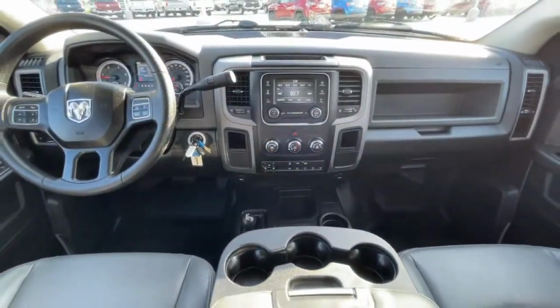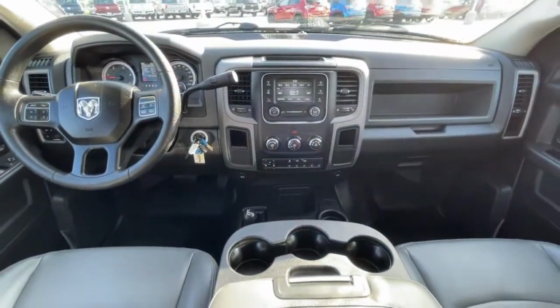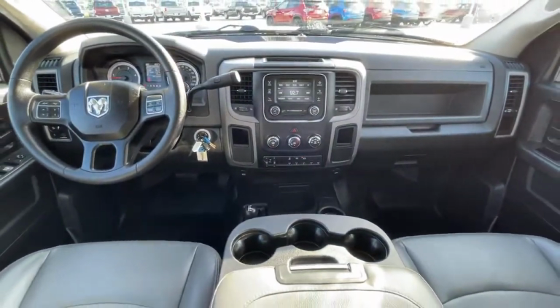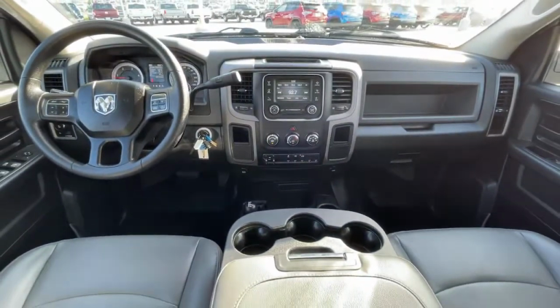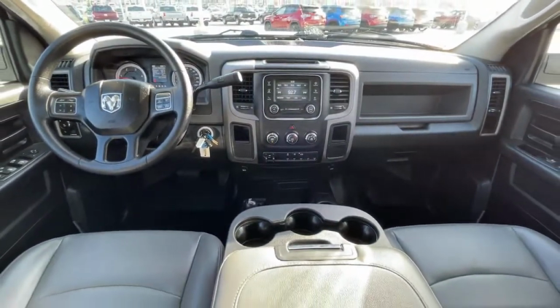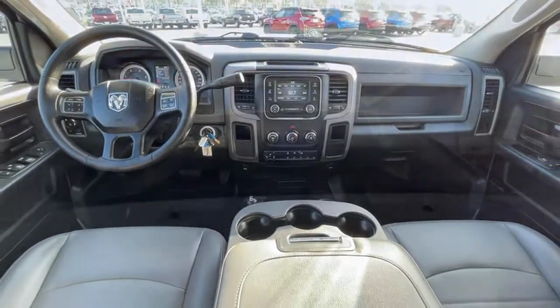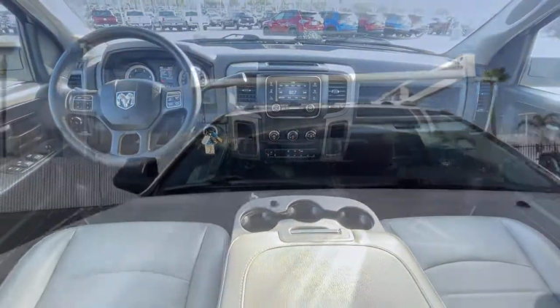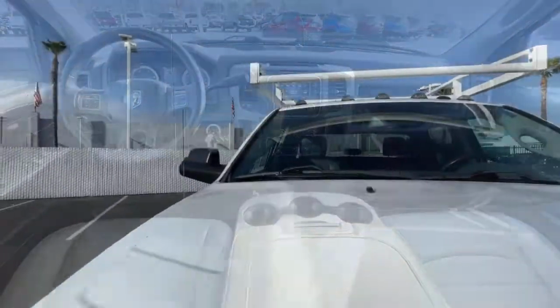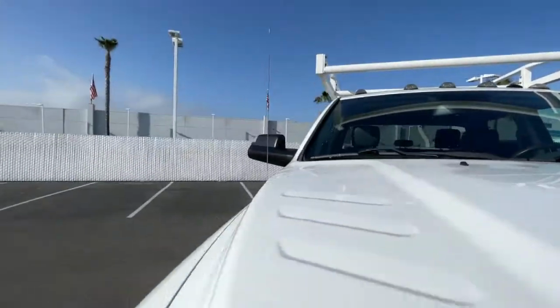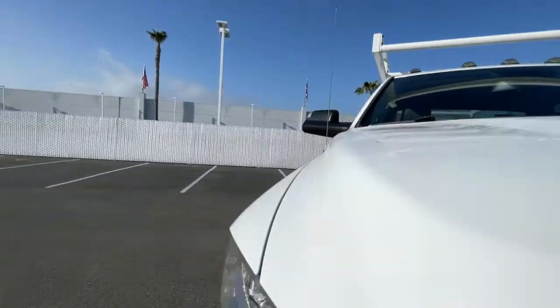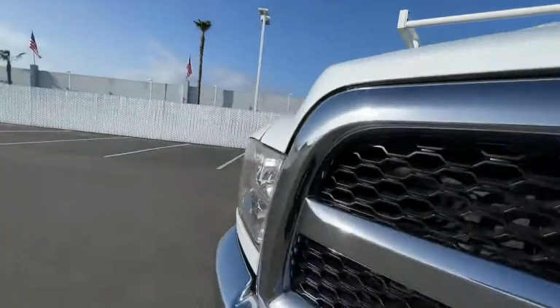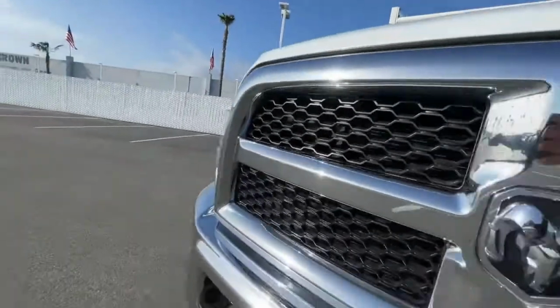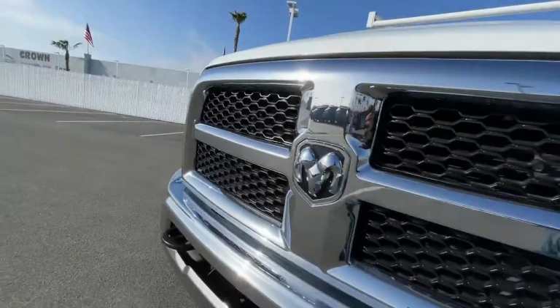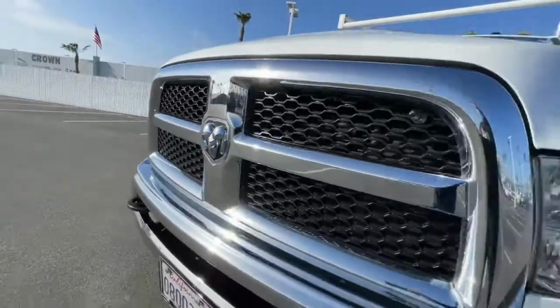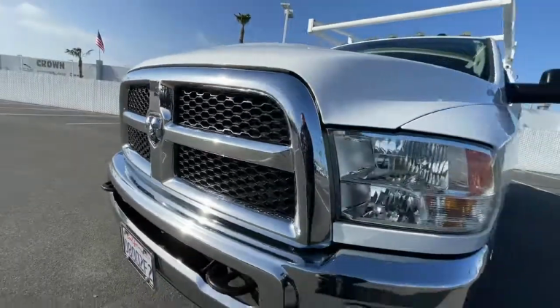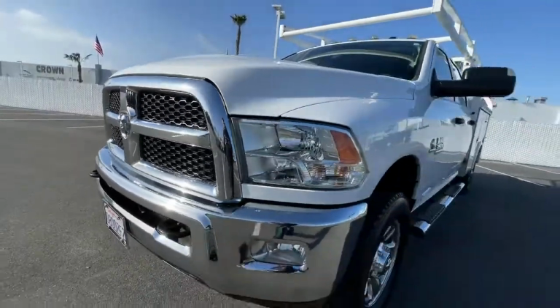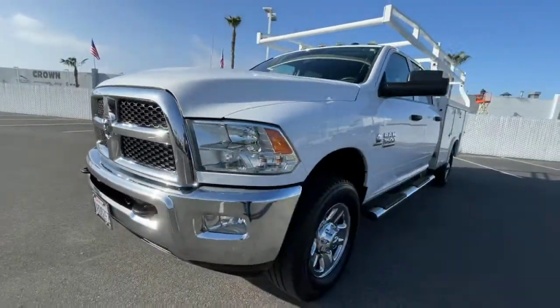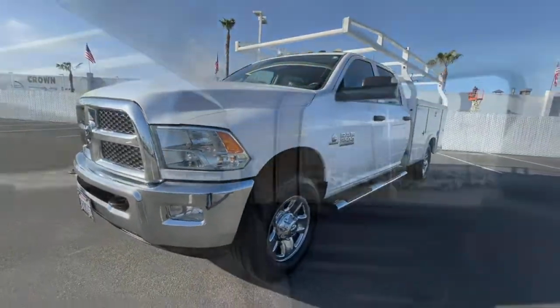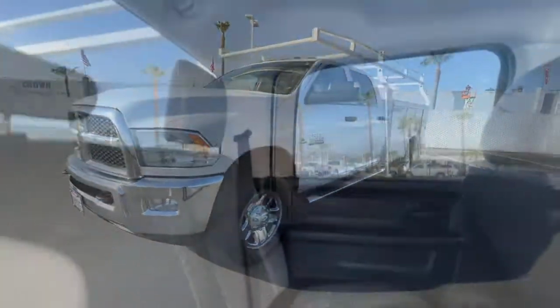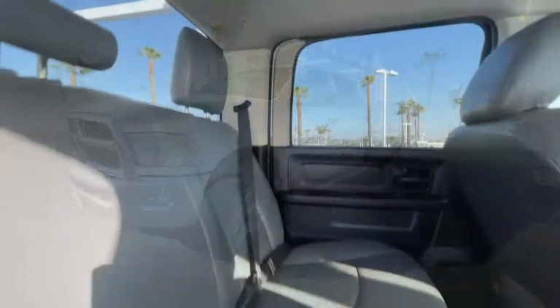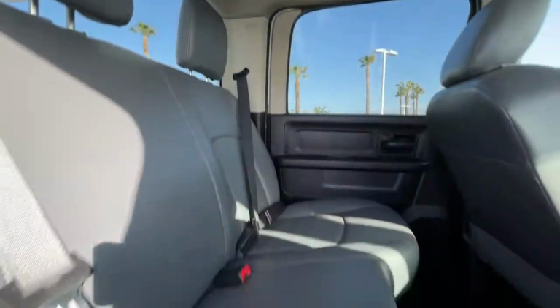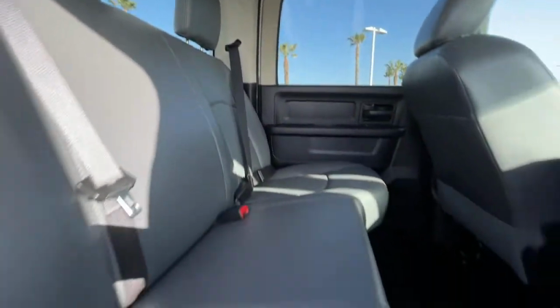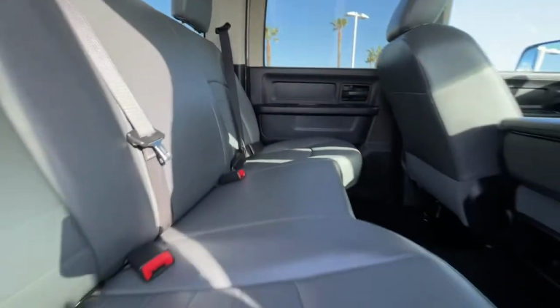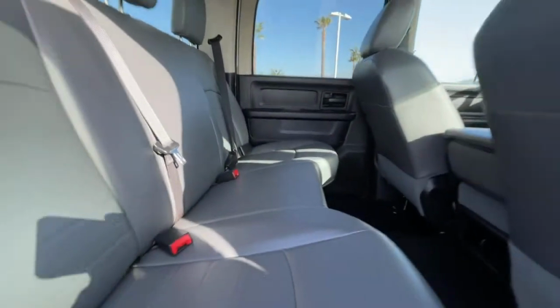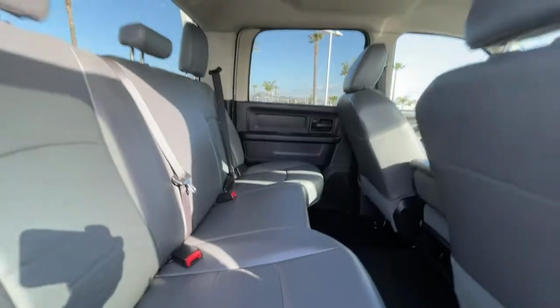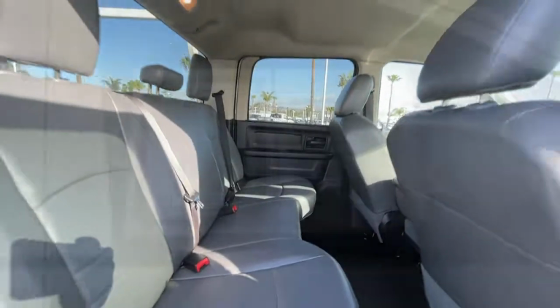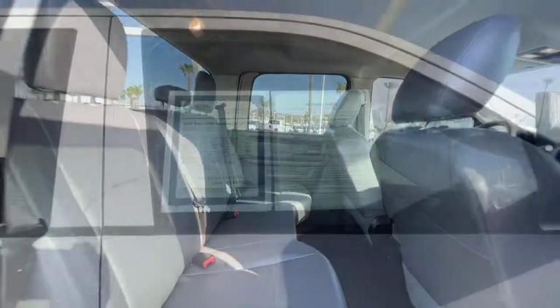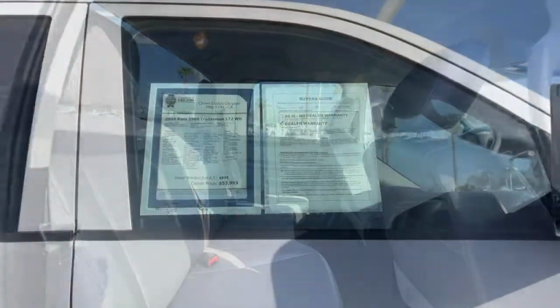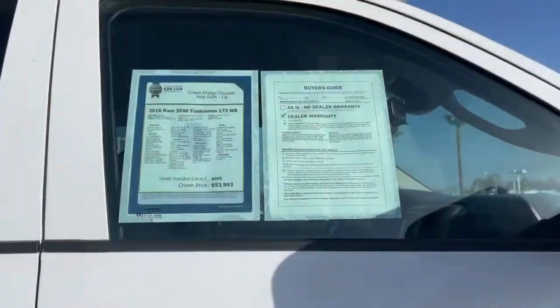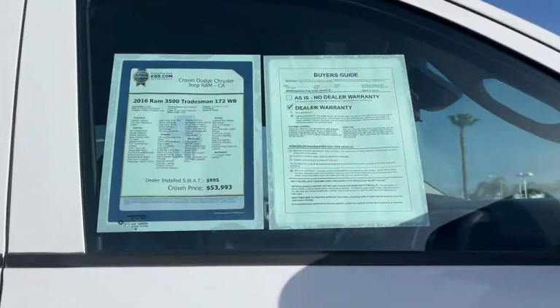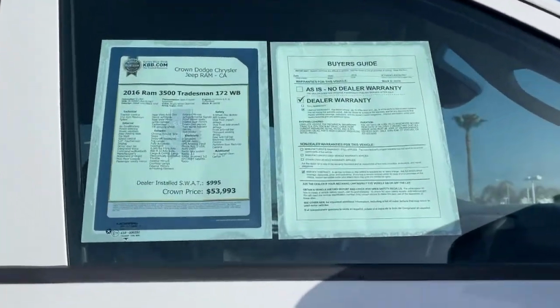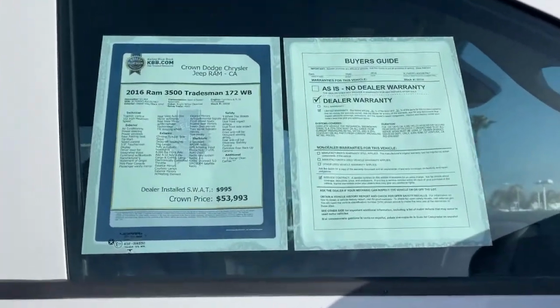Intermittent wipers, passenger vanity mirror, variable speed intermittent wipers, vinyl seats. Don't miss the opportunity to take this vehicle out for a test drive.